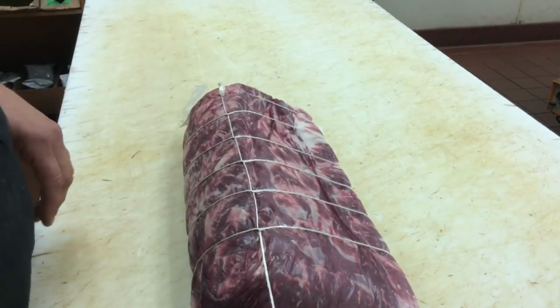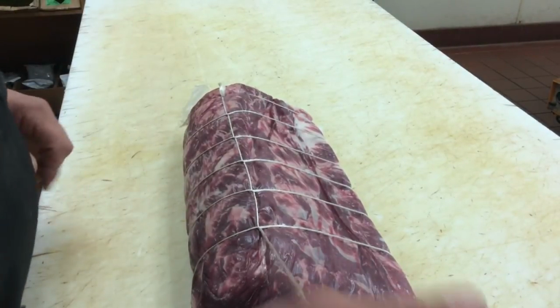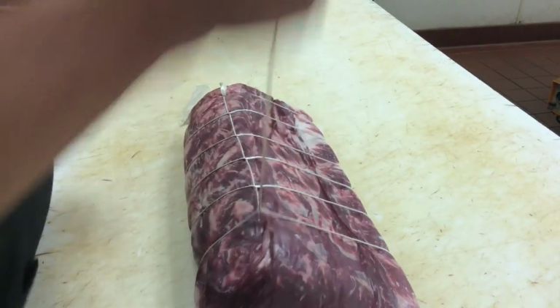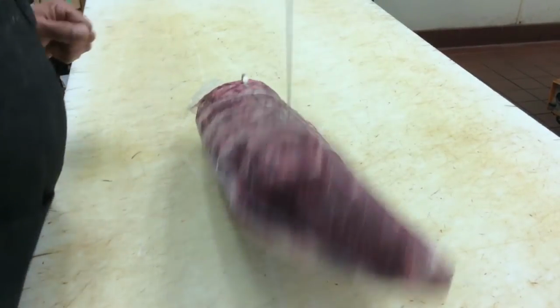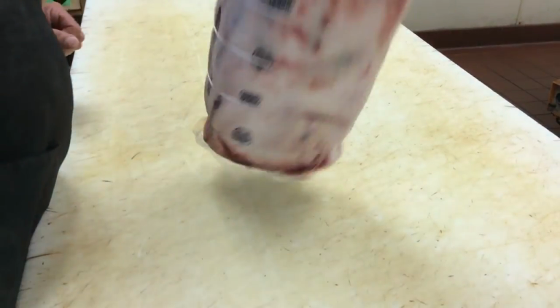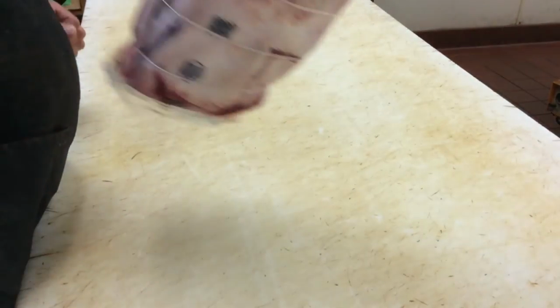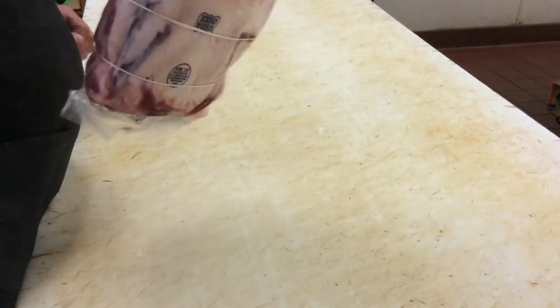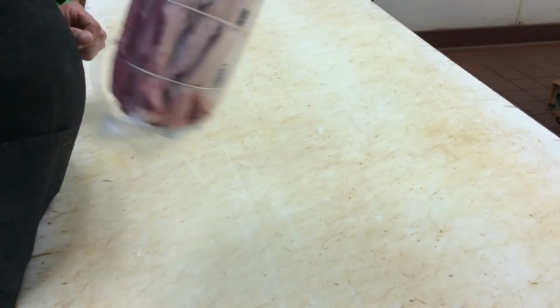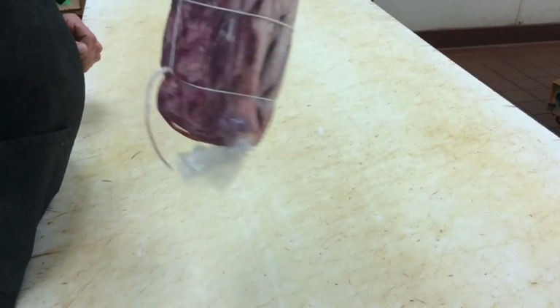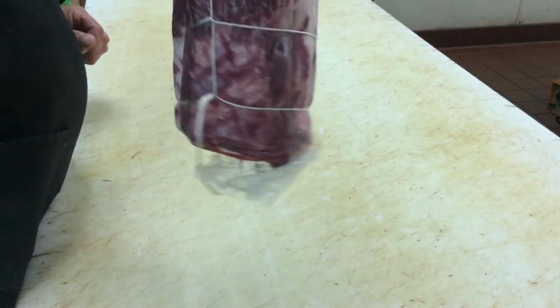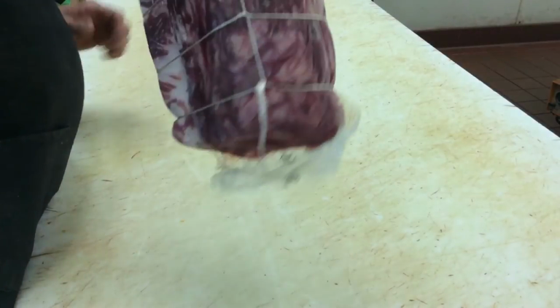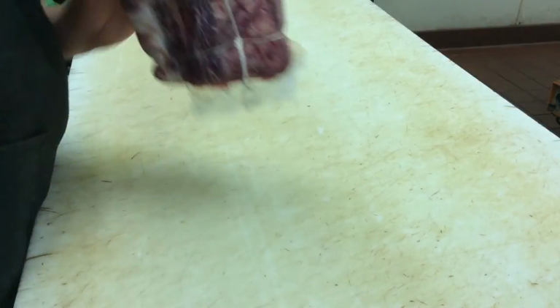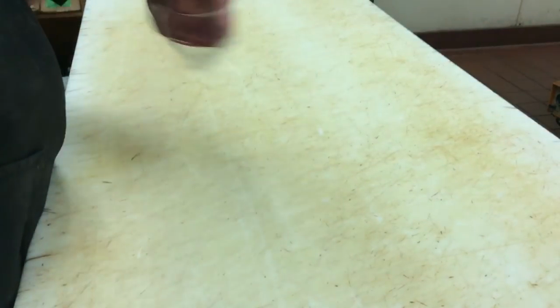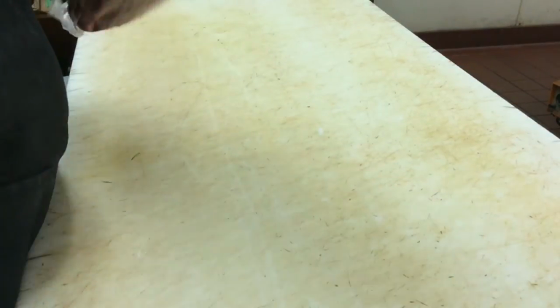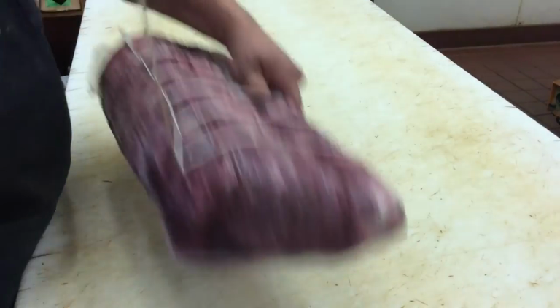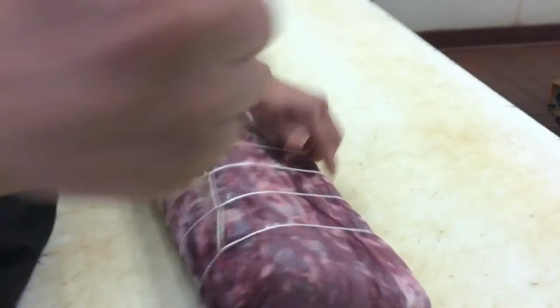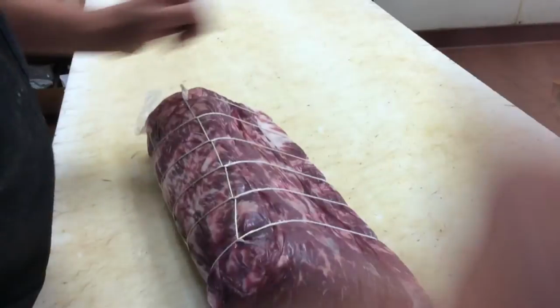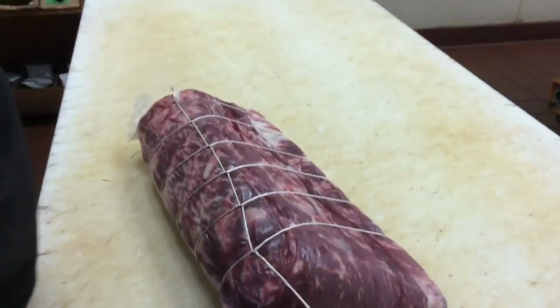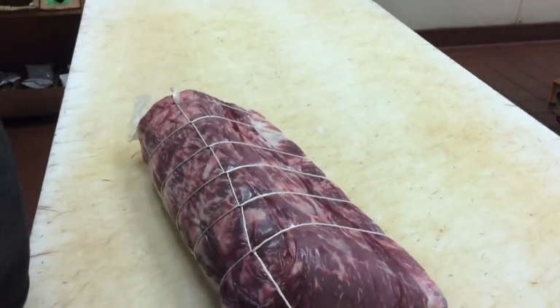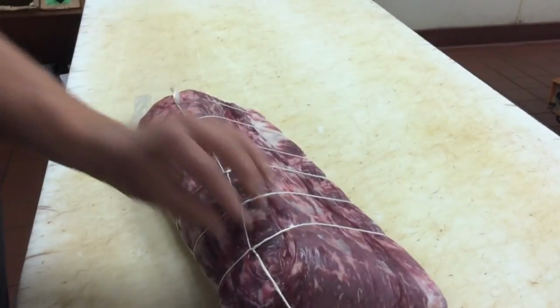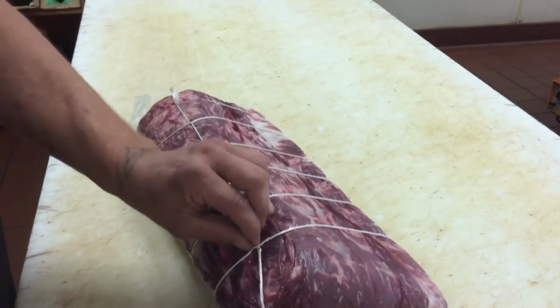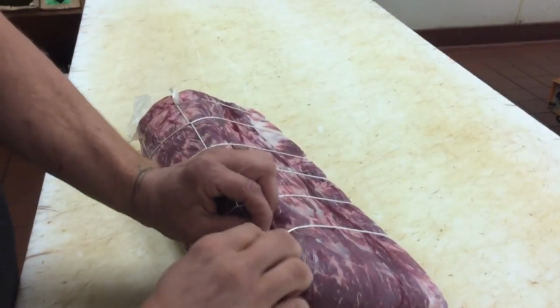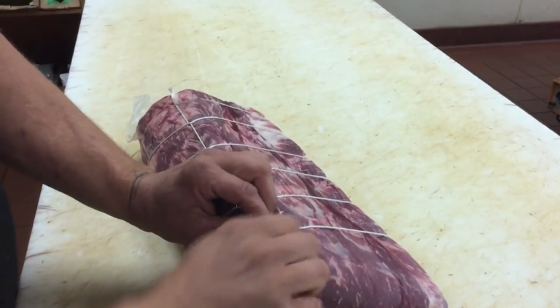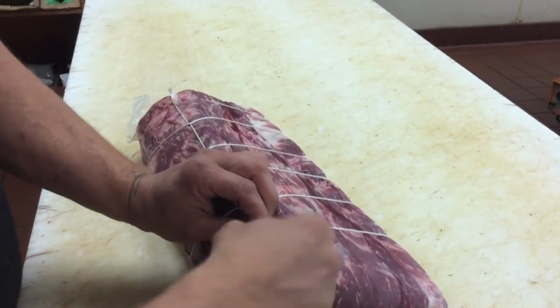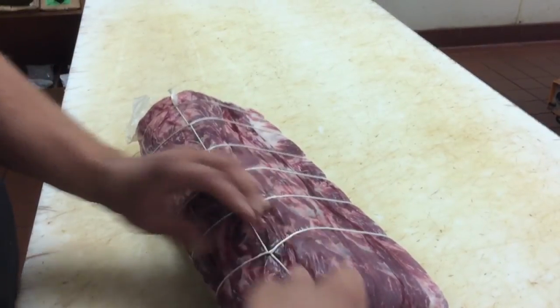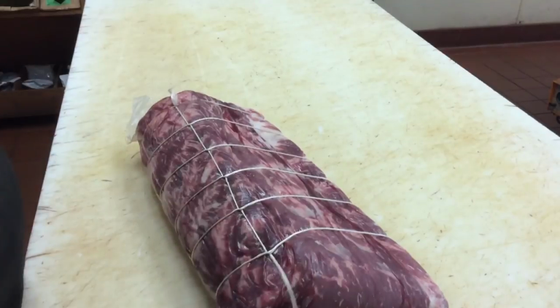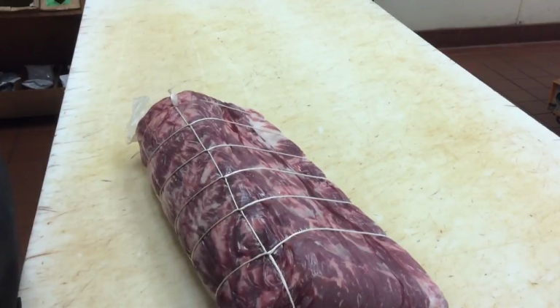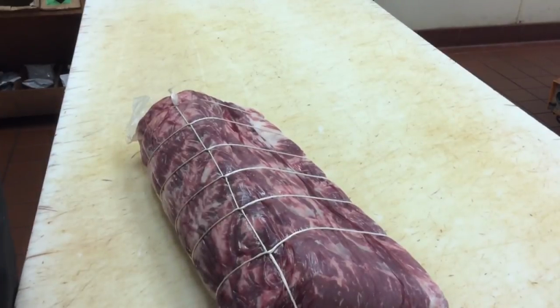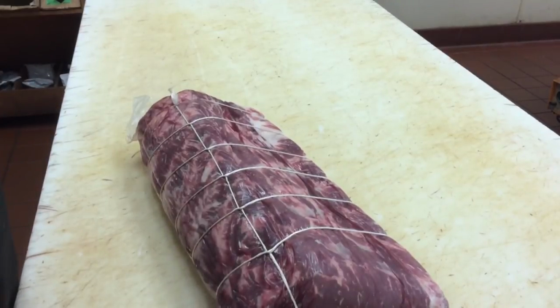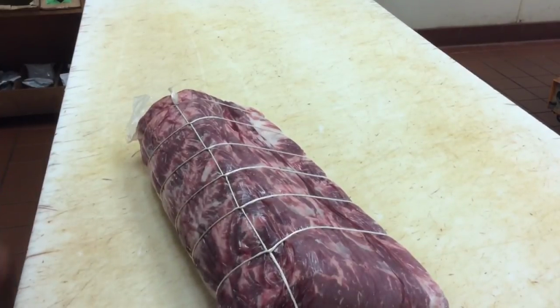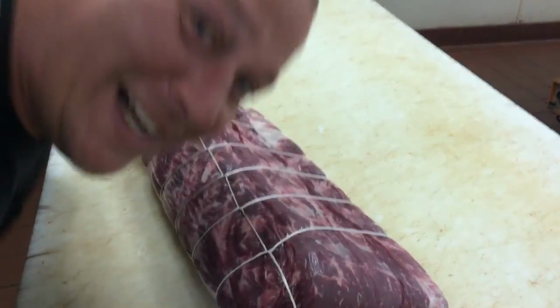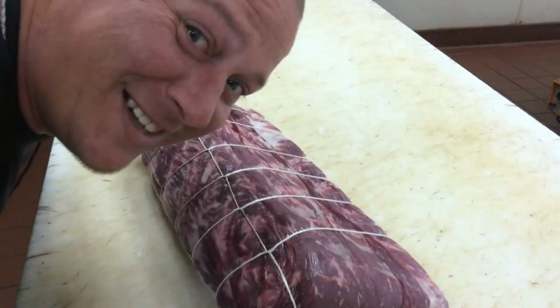But it's really strong. You can lift it up, hang stuff by it. But there you go — continuous butcher's knot, nice and clean.